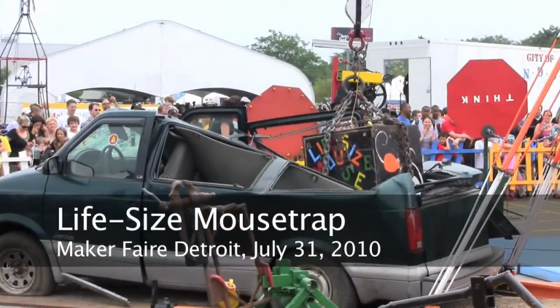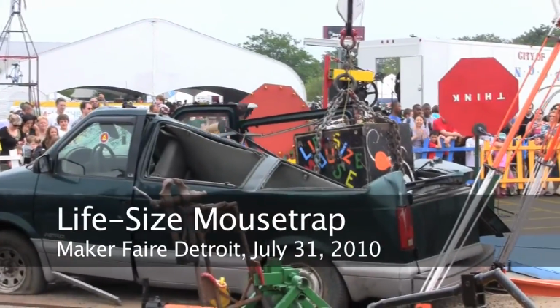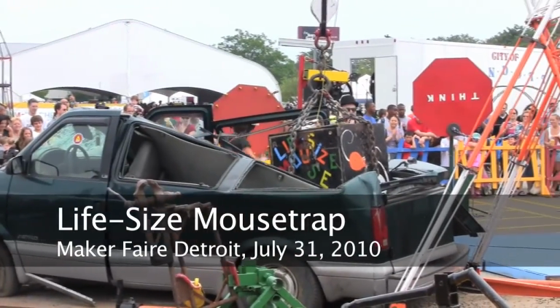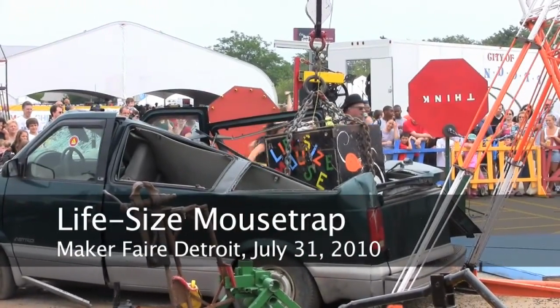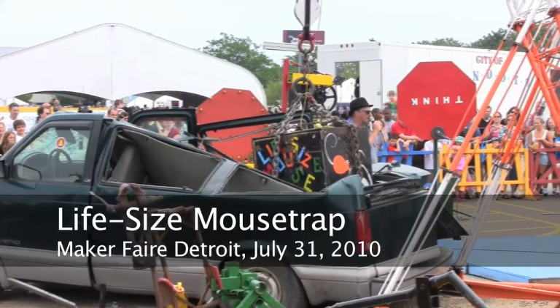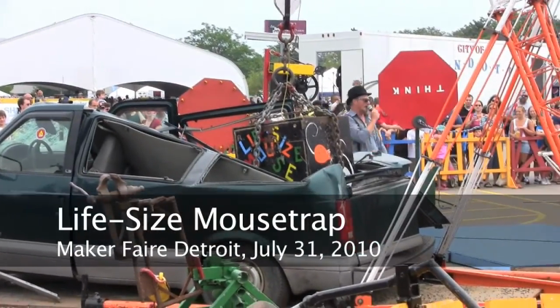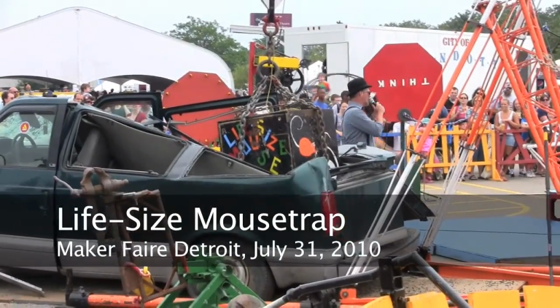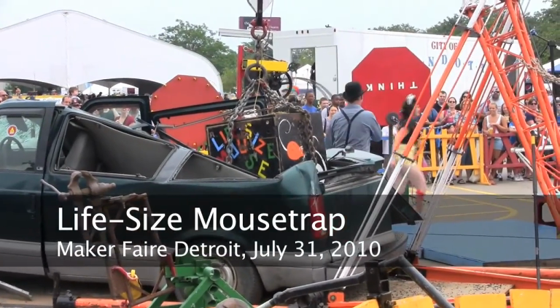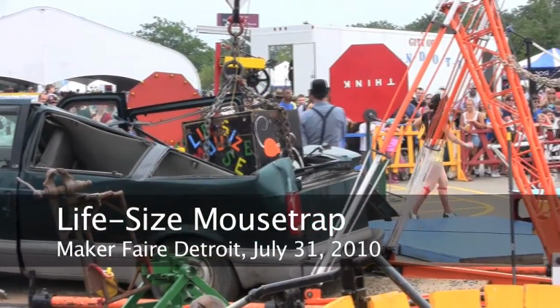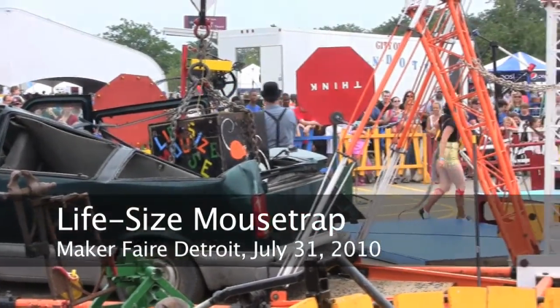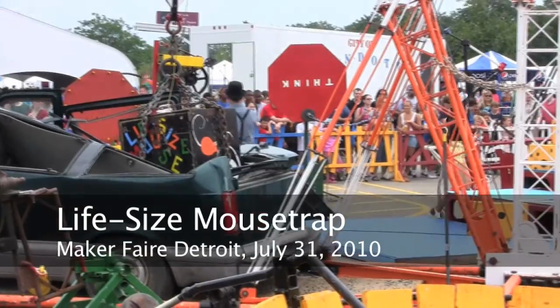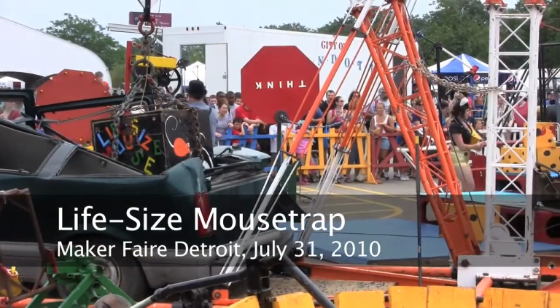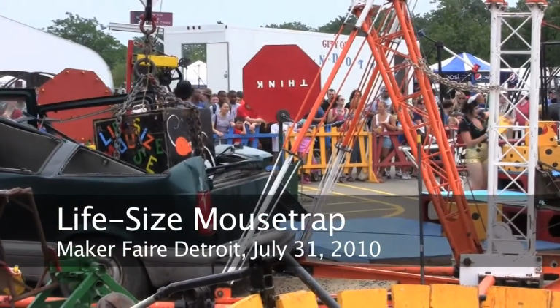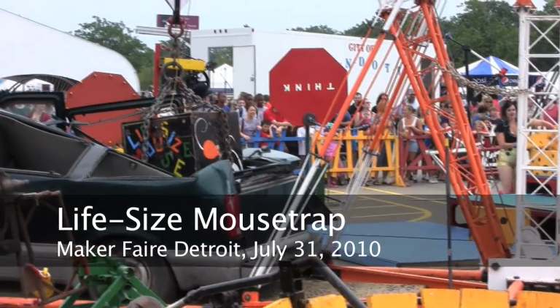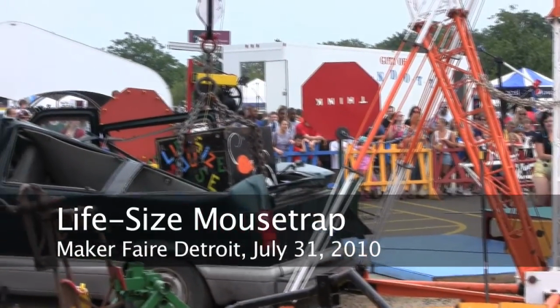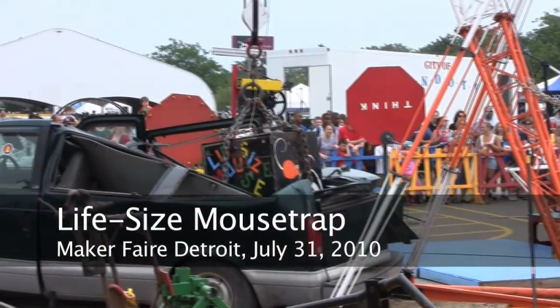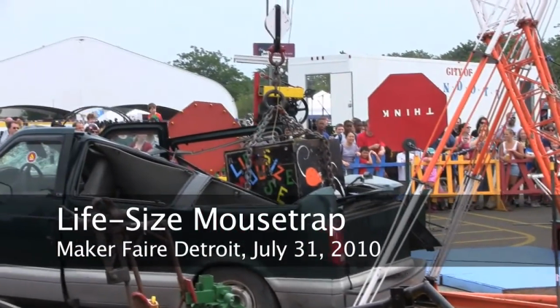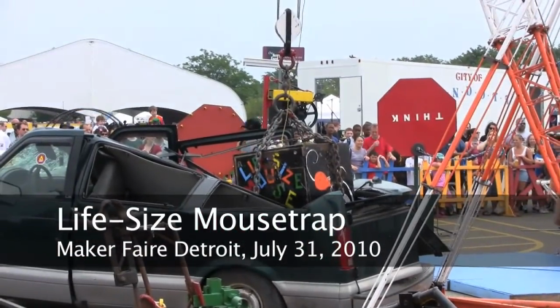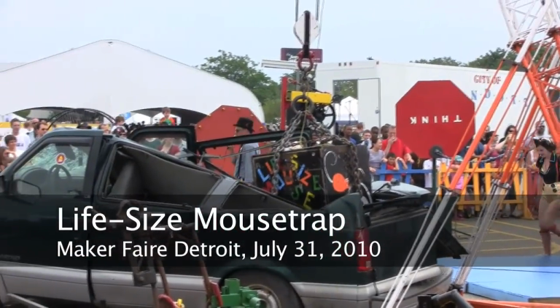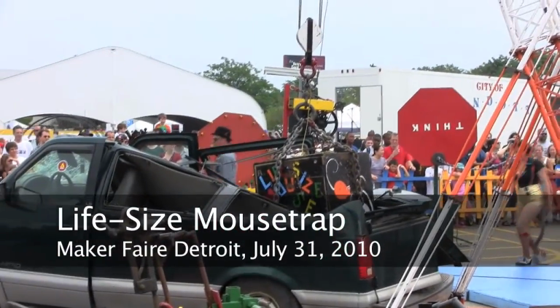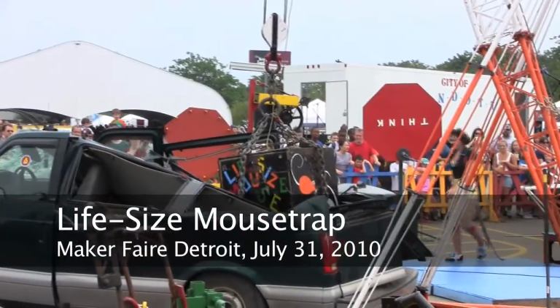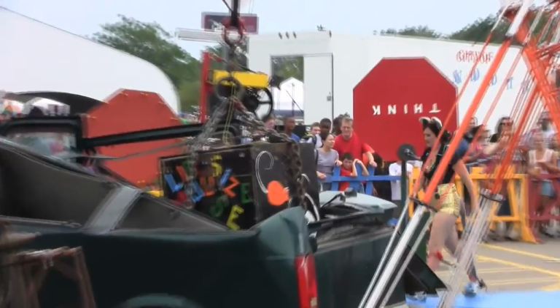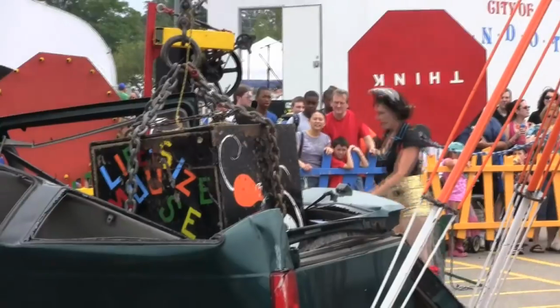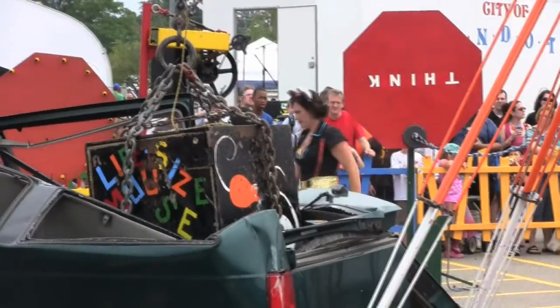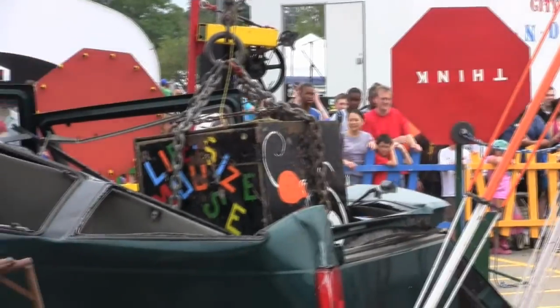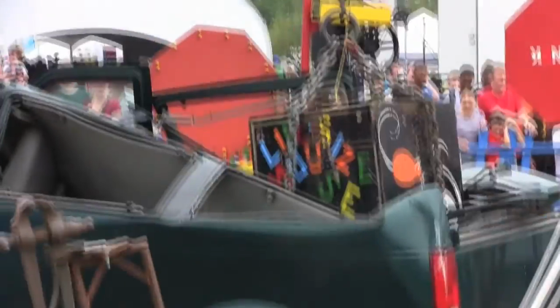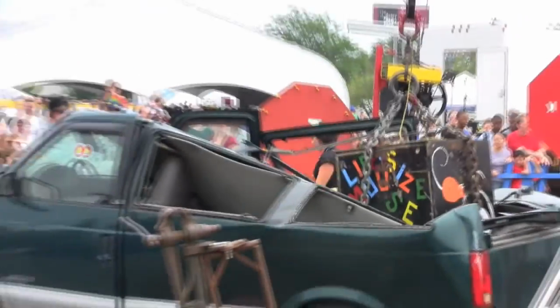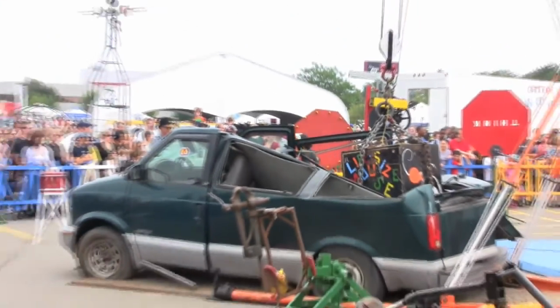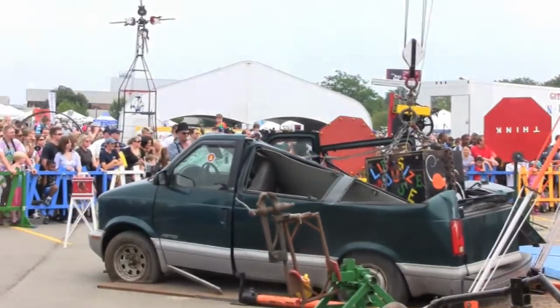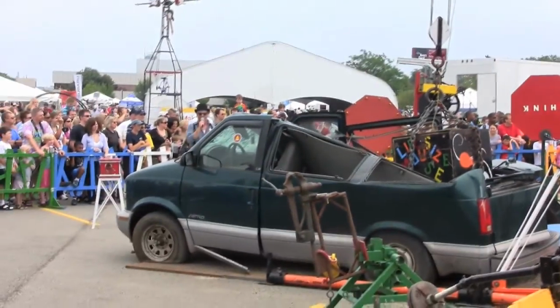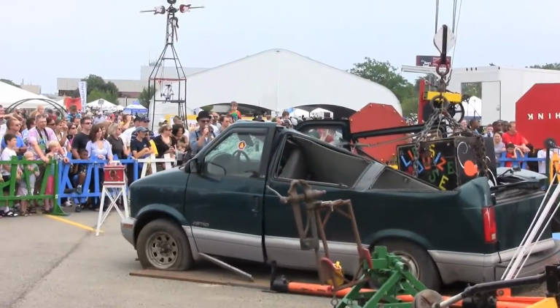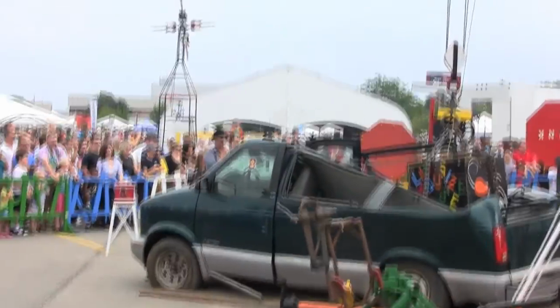This is a life-size mousetrap and it weighs 50,000 pounds. It takes us five days to set up and two days to tear down. If we don't load it correctly into my 53-foot semi-trailer, we cannot load.